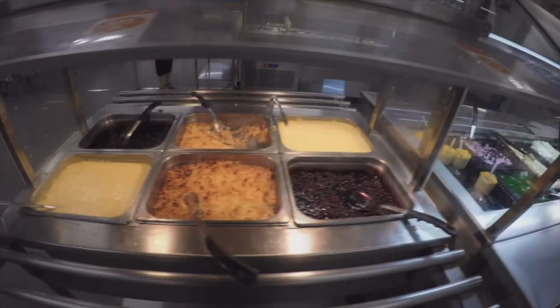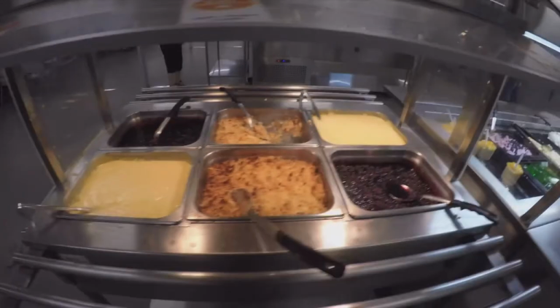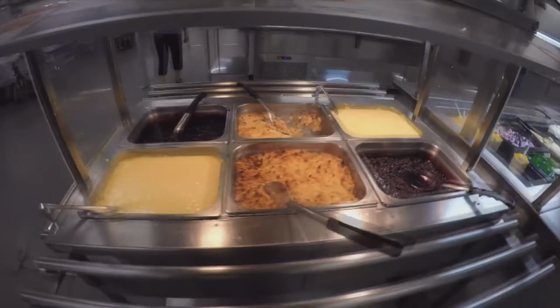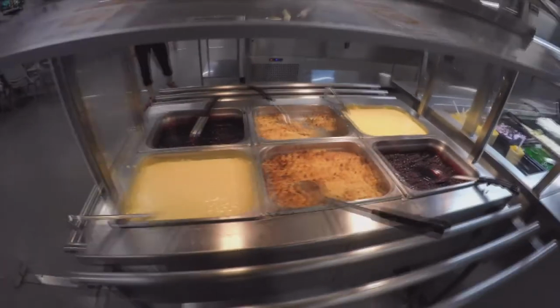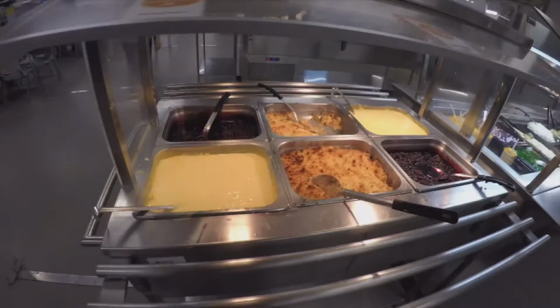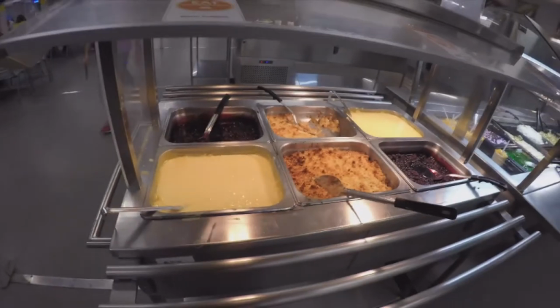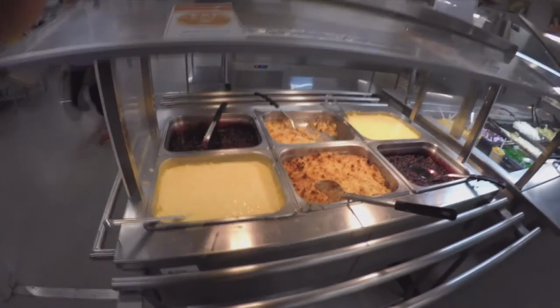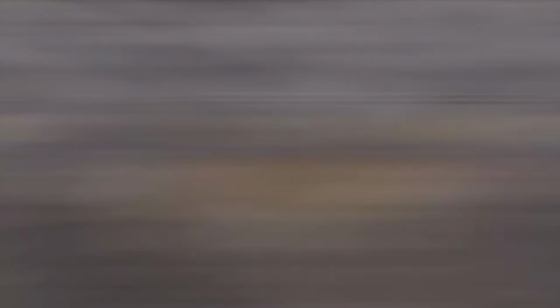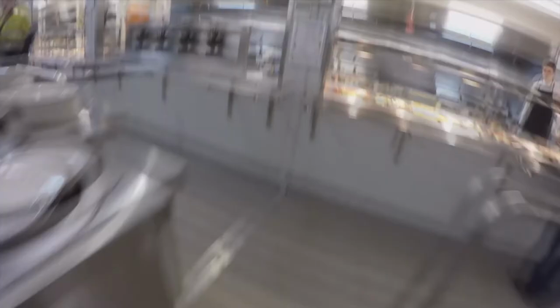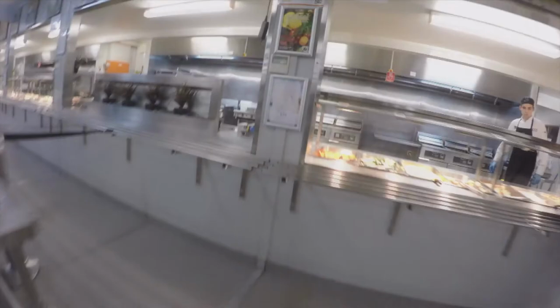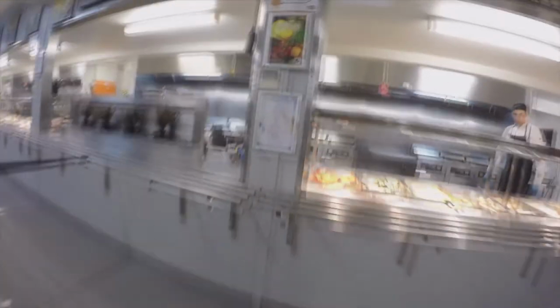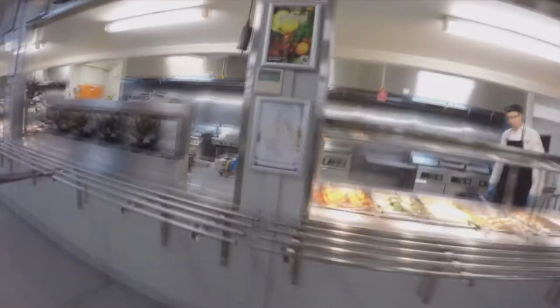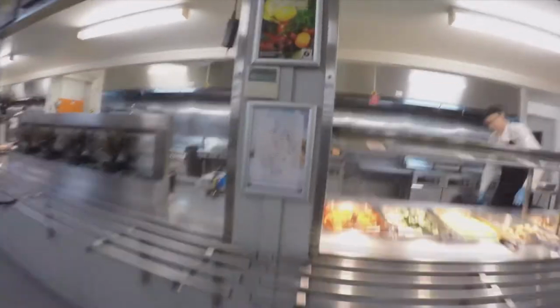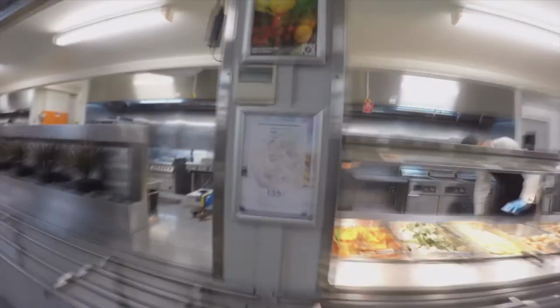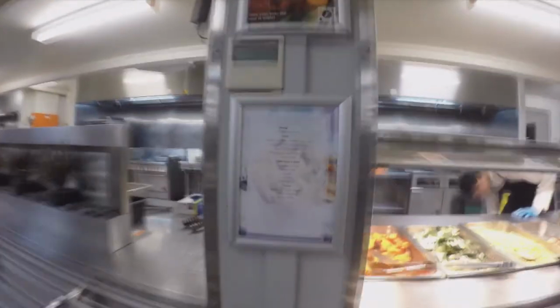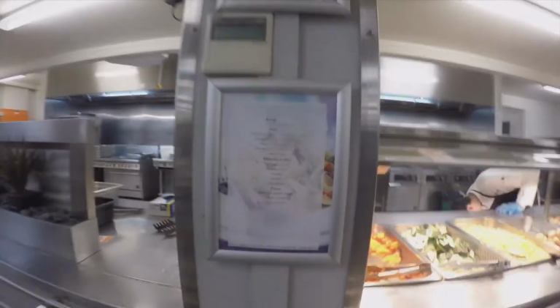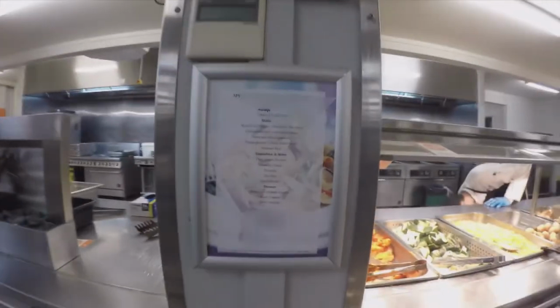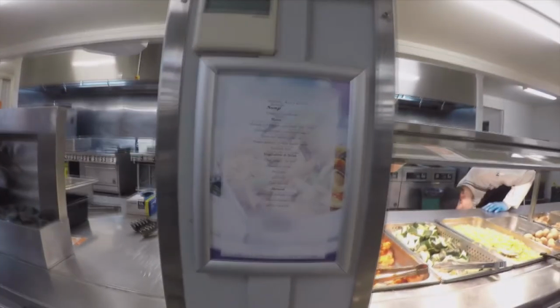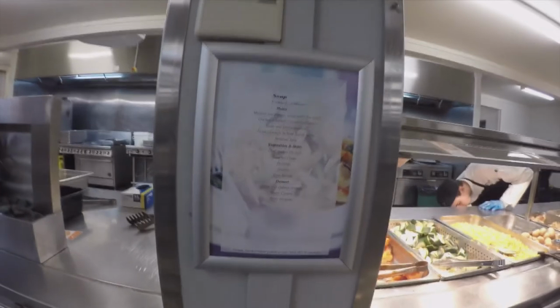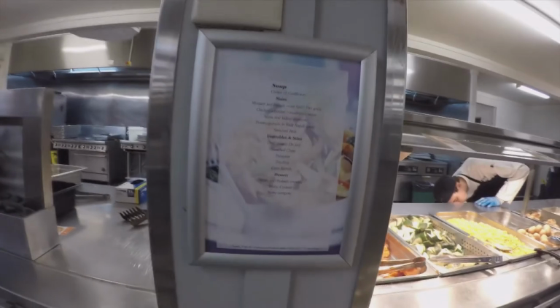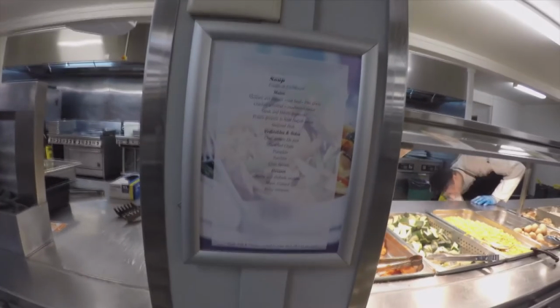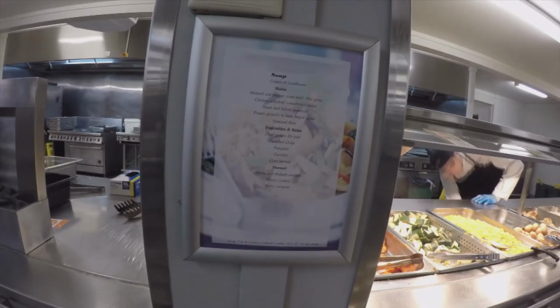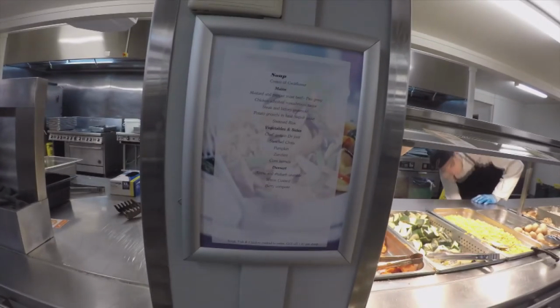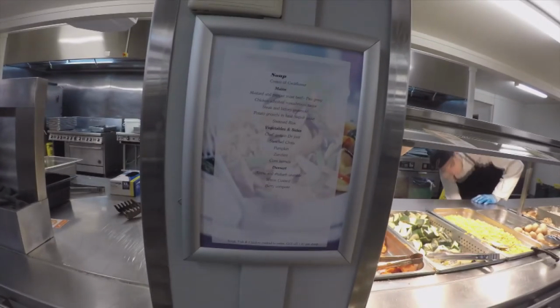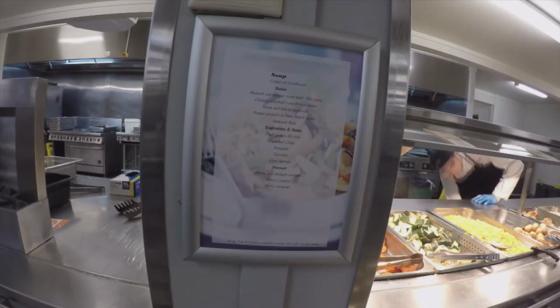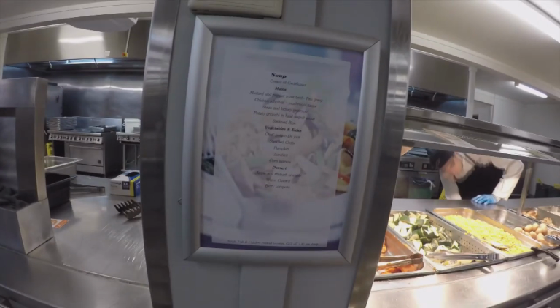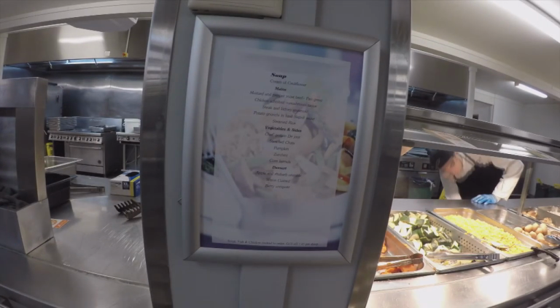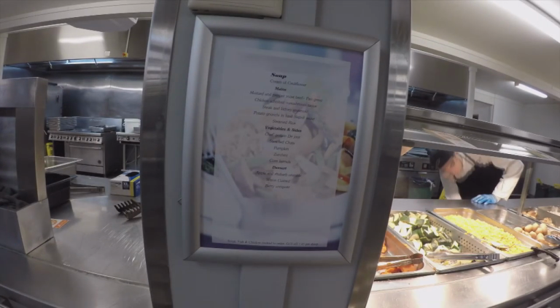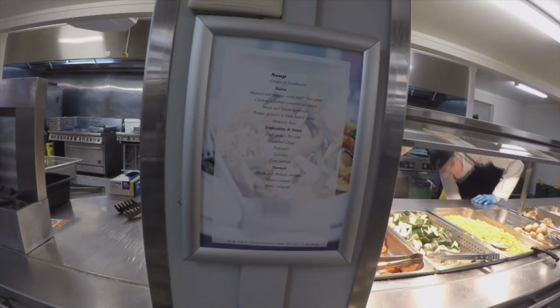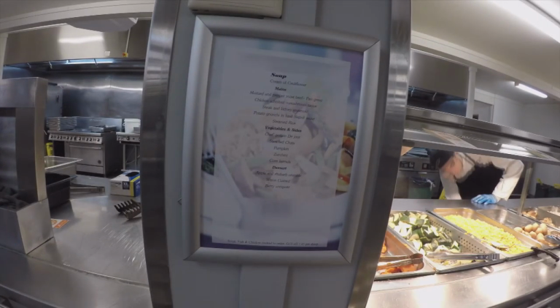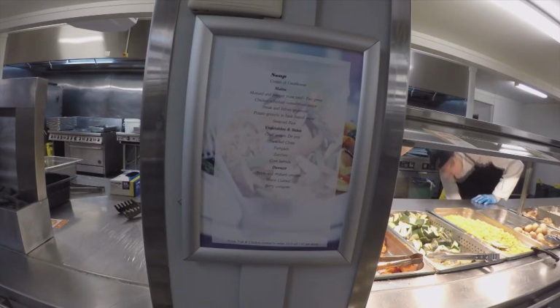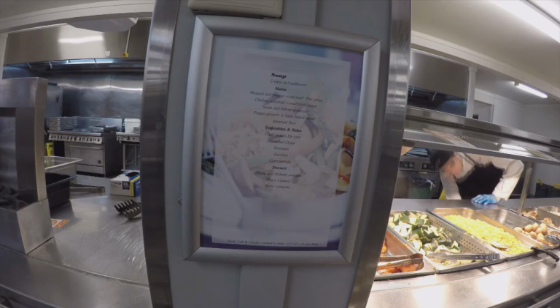If you're interested in having a read of a typical menu in a FIFO camp dining hall, then get ready to hit pause because here it is. These are all pretty standard foods you'll find across most camps — the only difference is some camps have seafood nights on occasion.